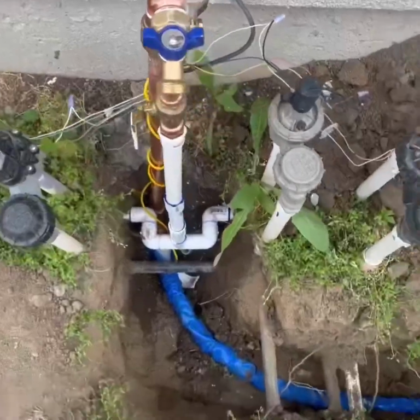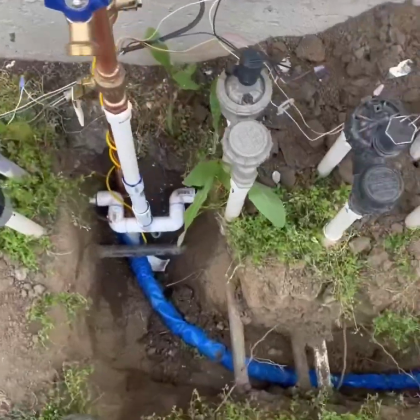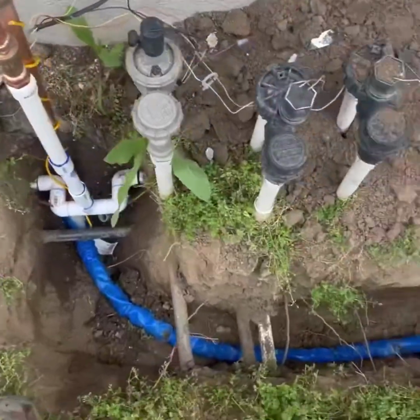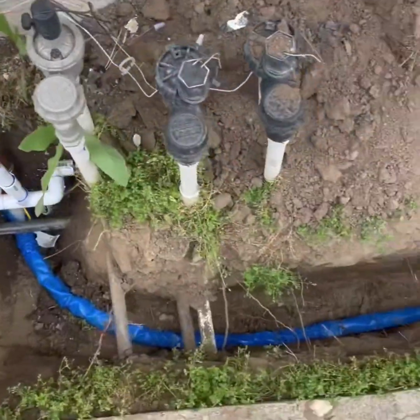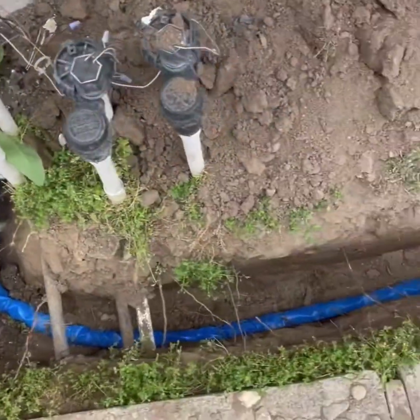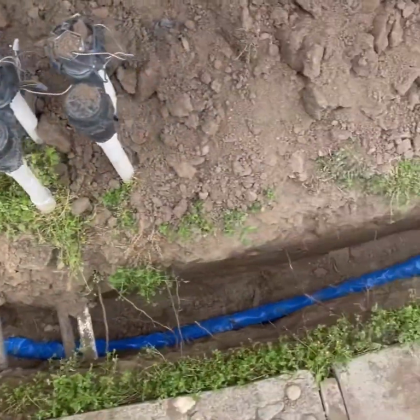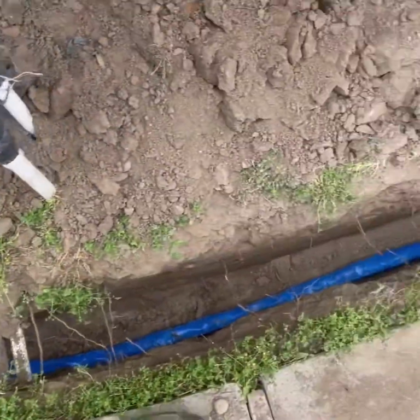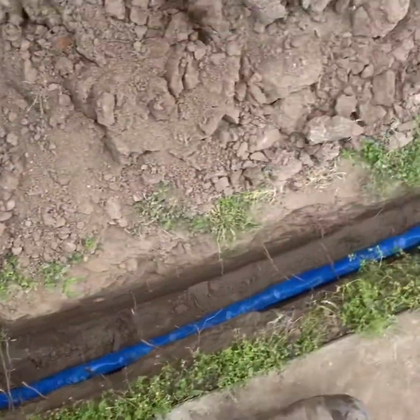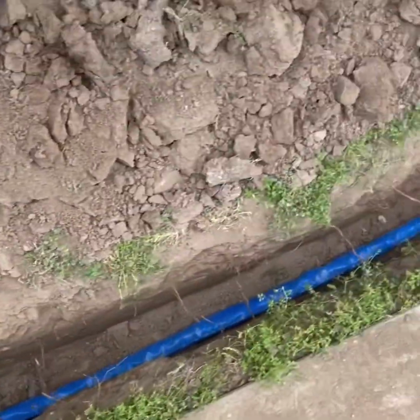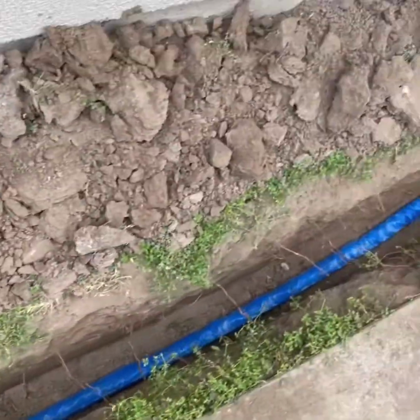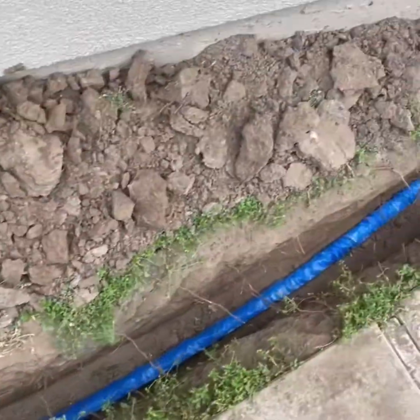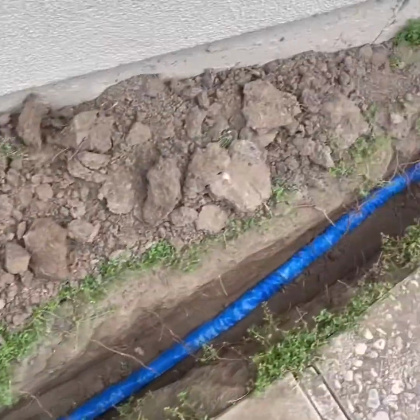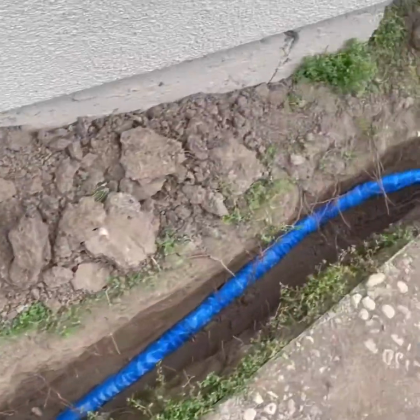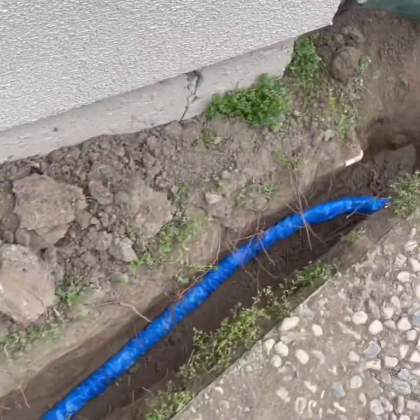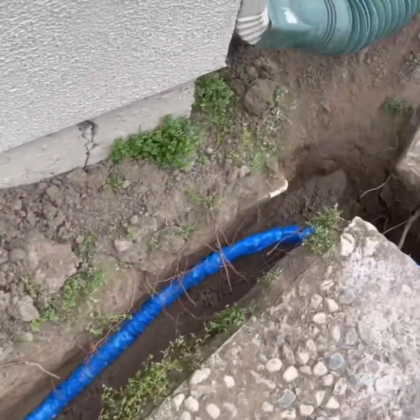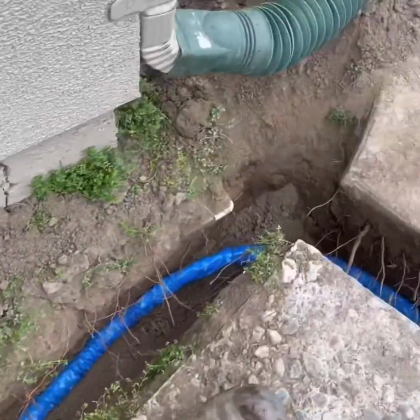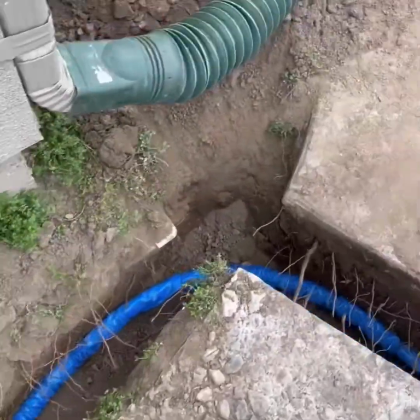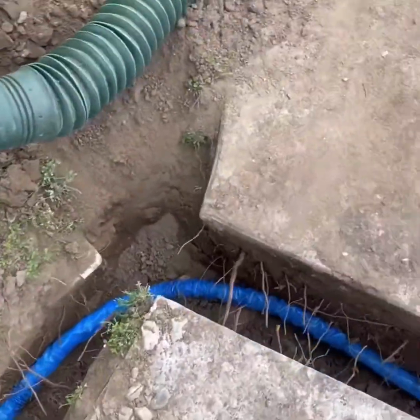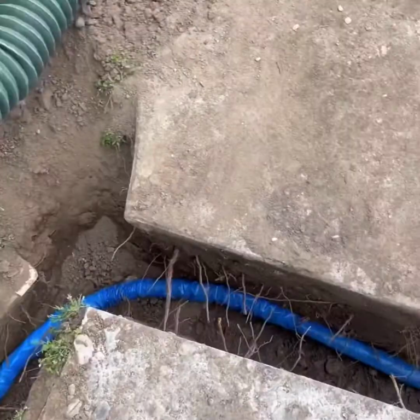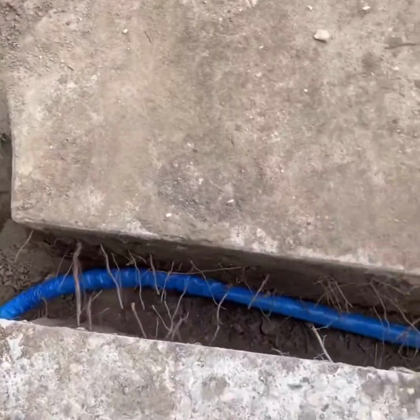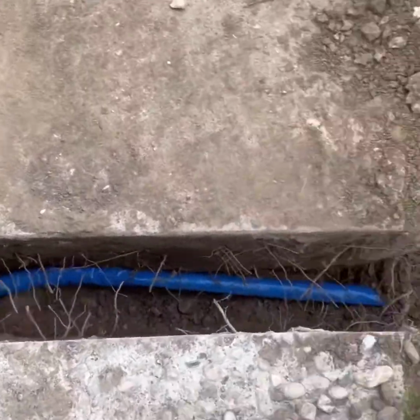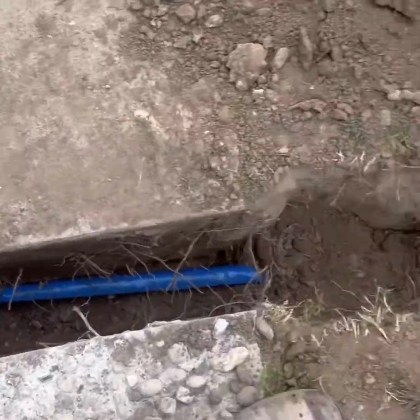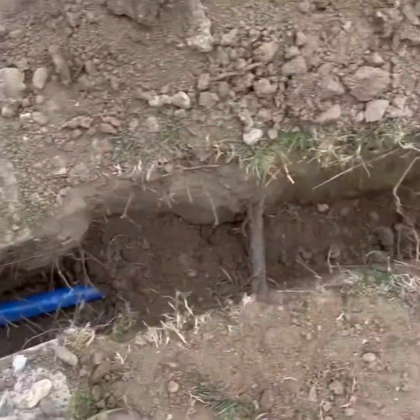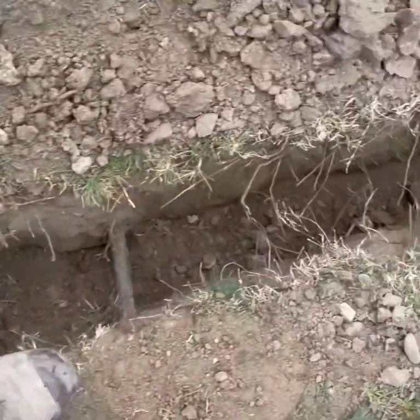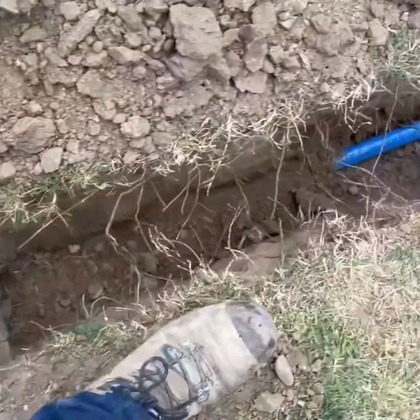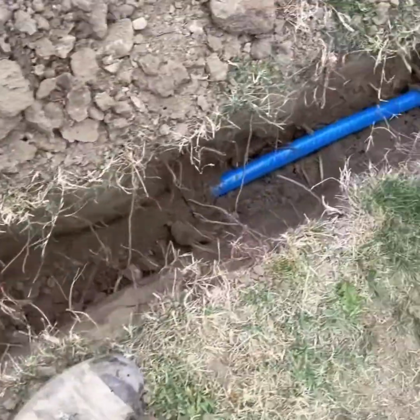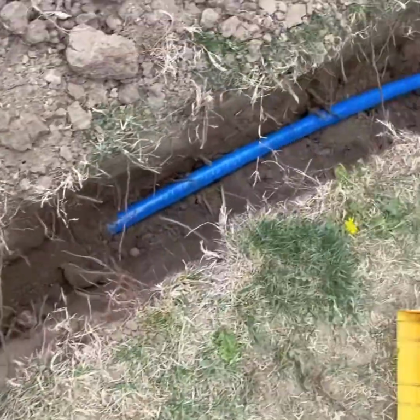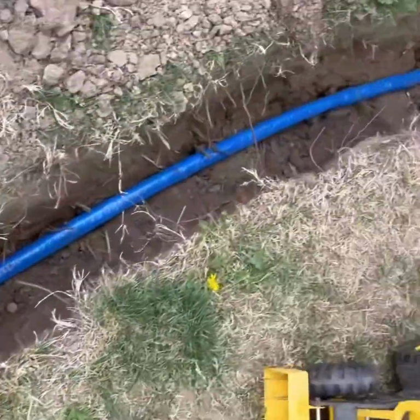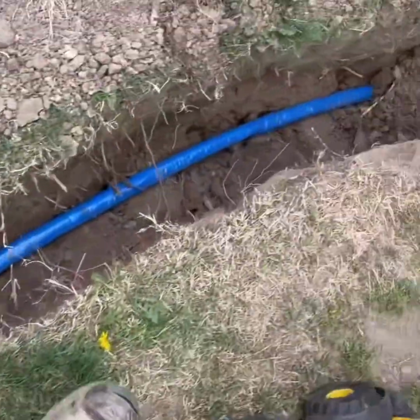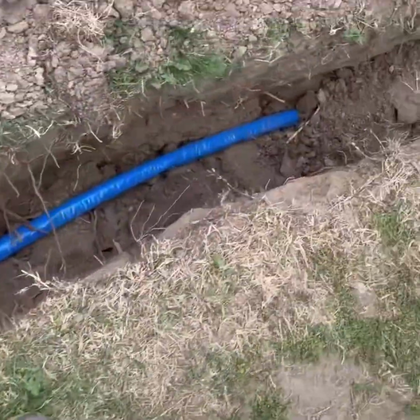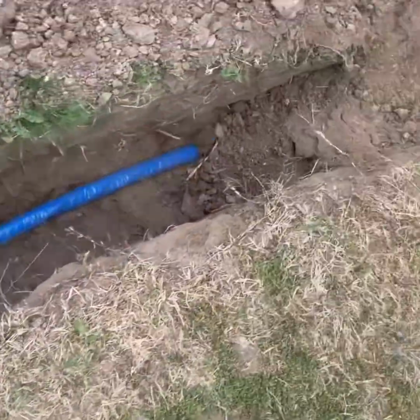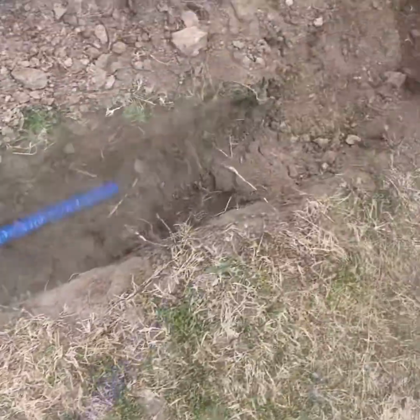Hey everybody, how's it going? We got us here a re-pipe brought to you by City Water Conservation.